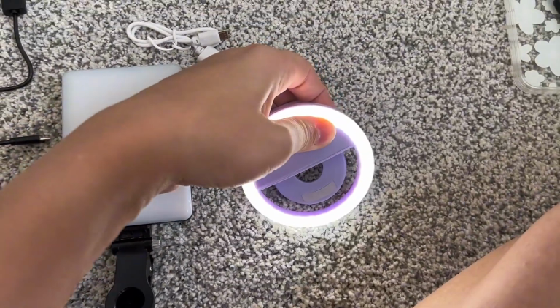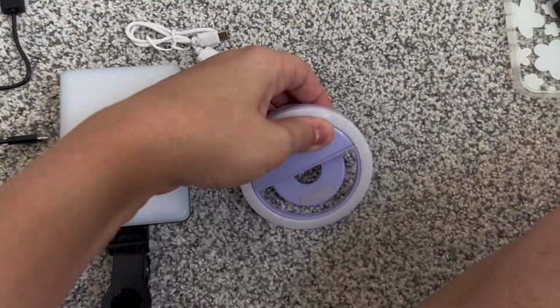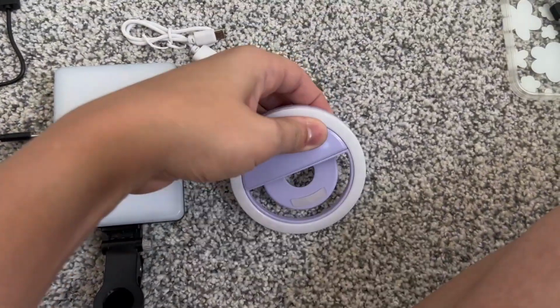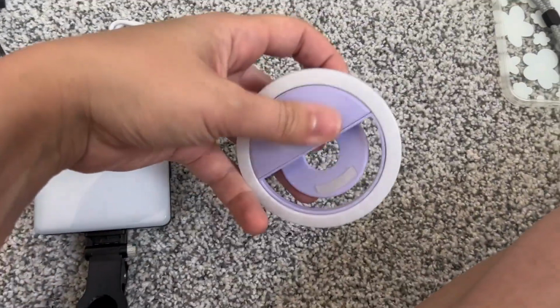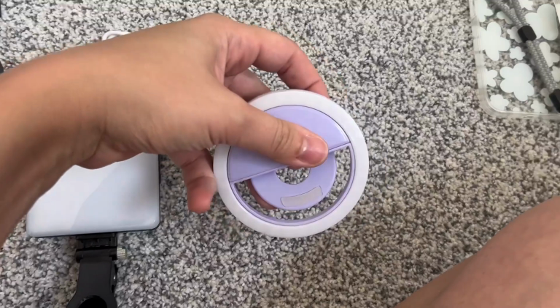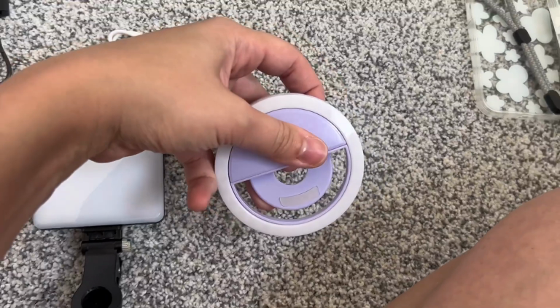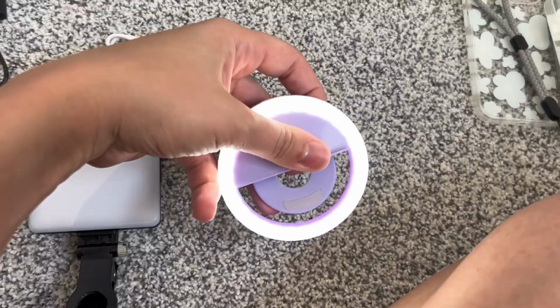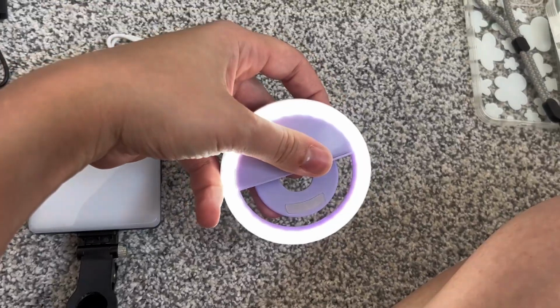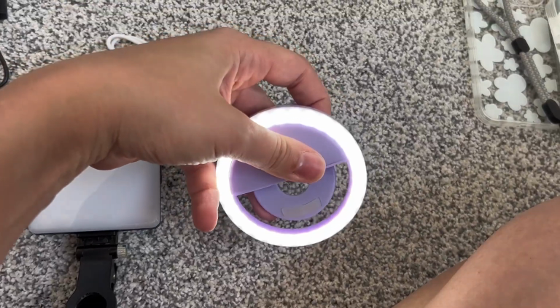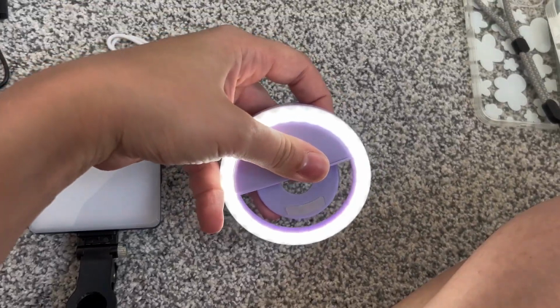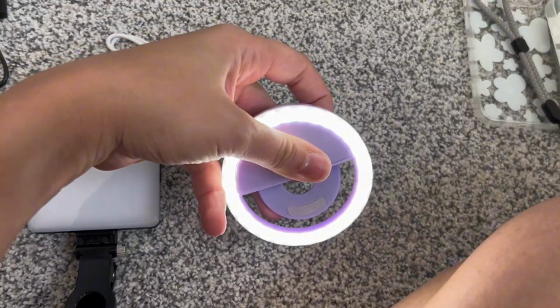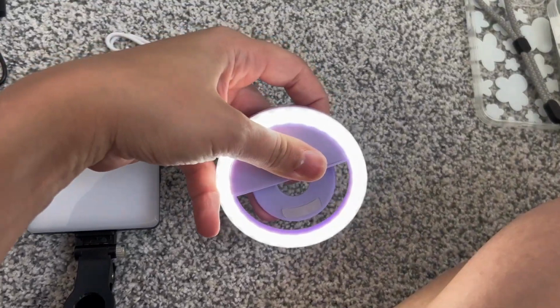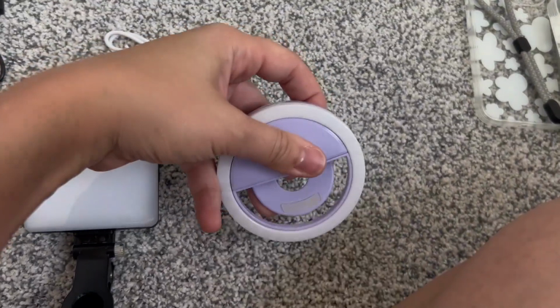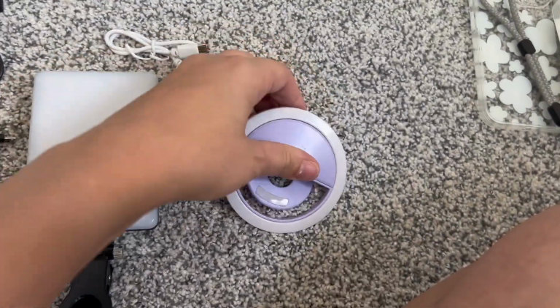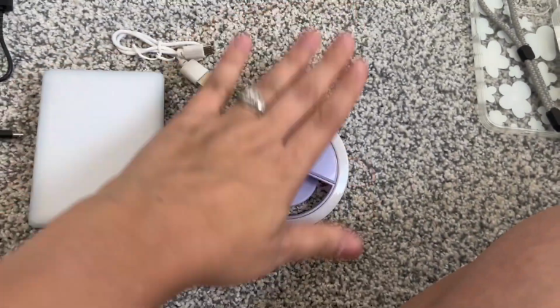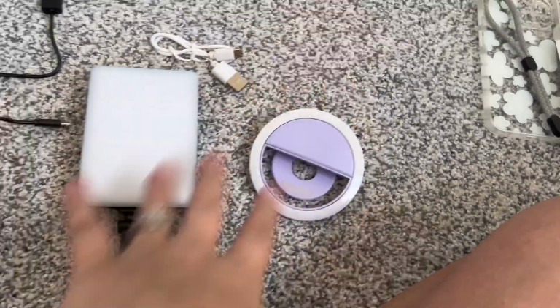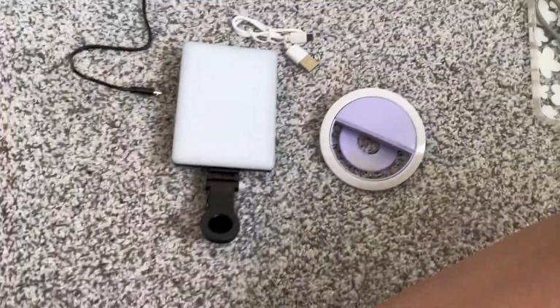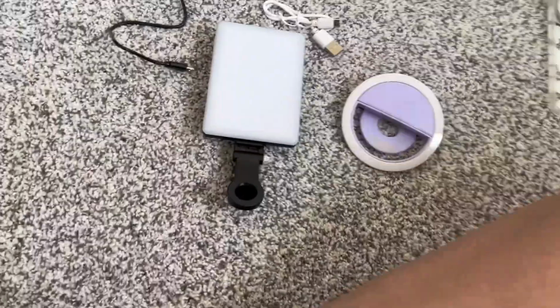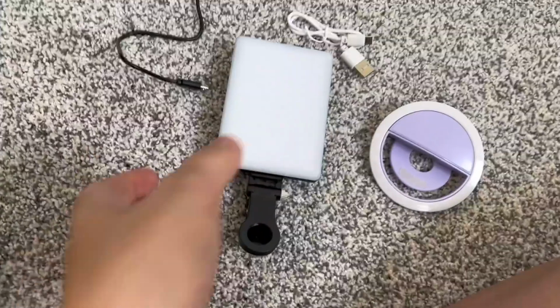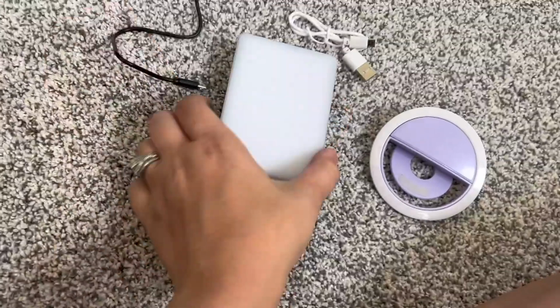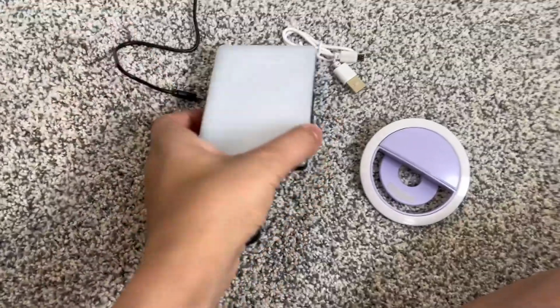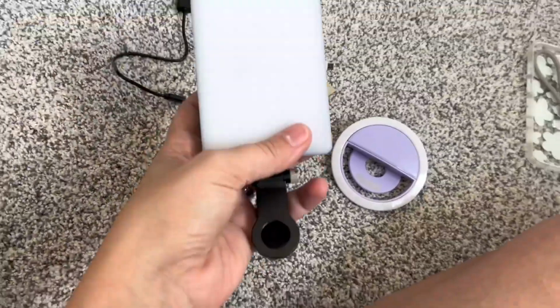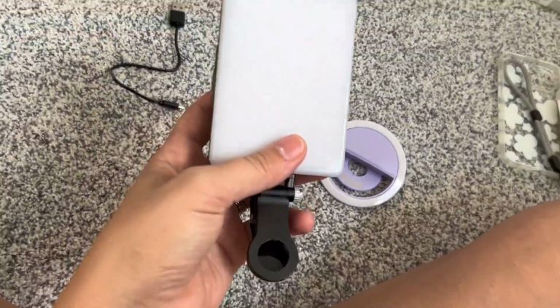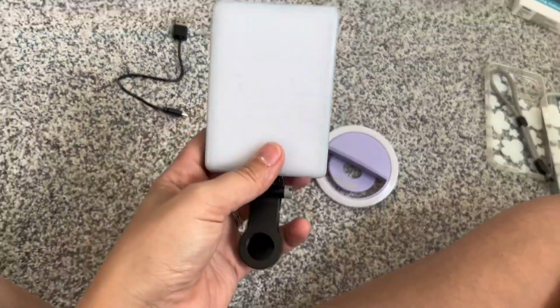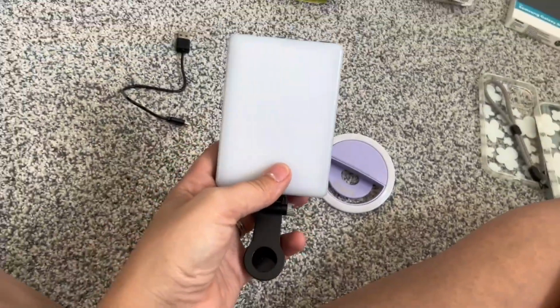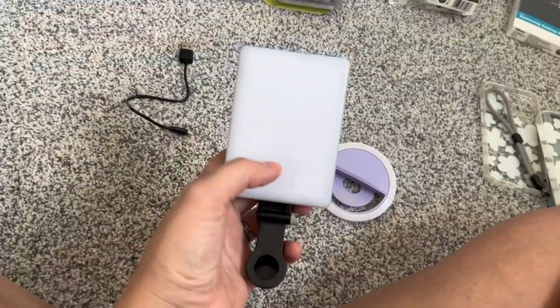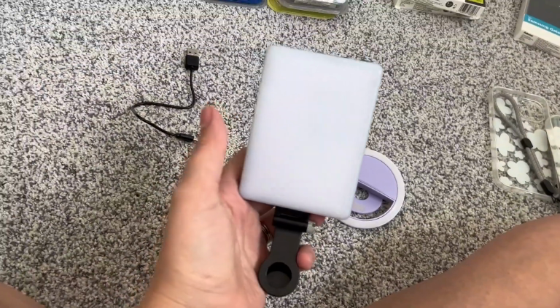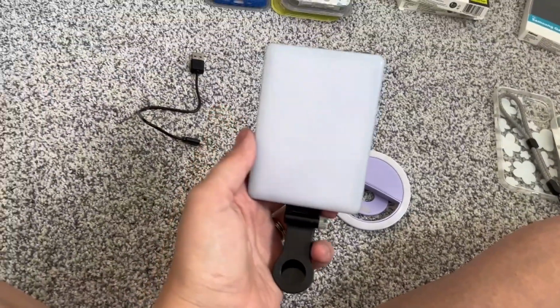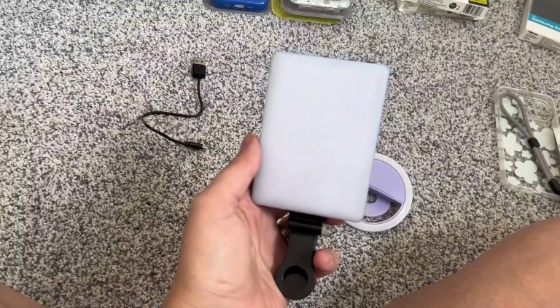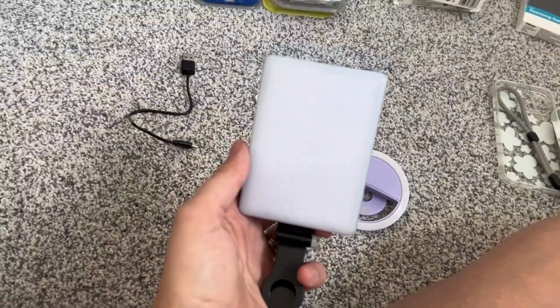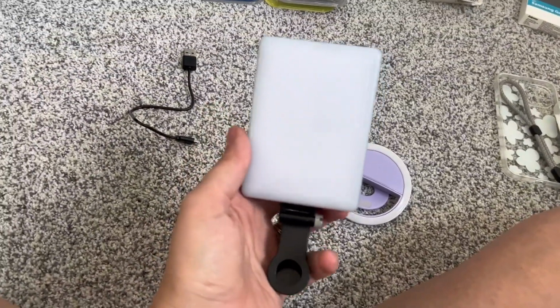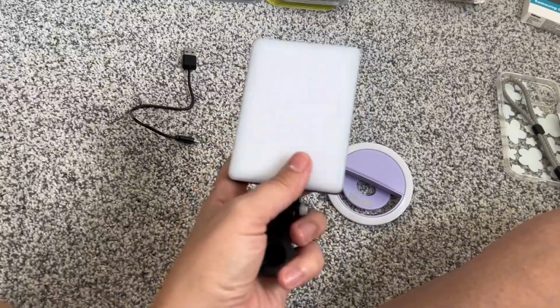And that is how you switch through to see the different brightness that you need. There are three different brightnesses. This one here is really awesome for many different reasons.